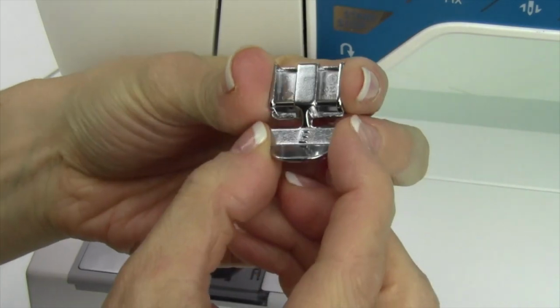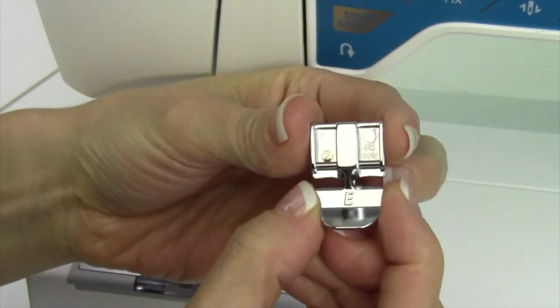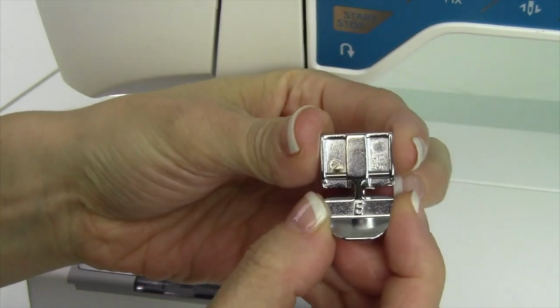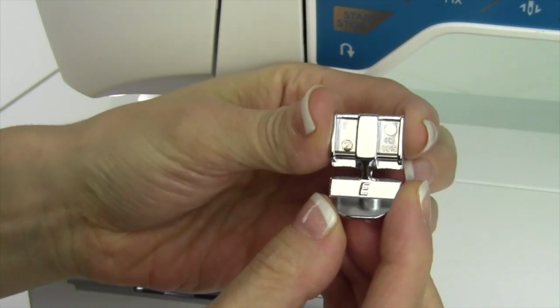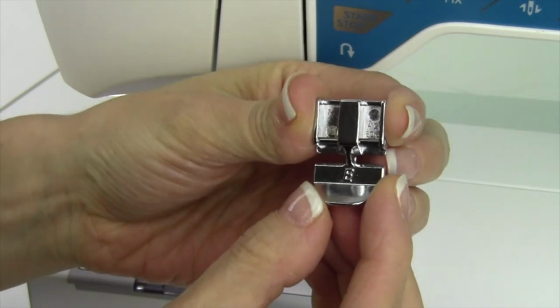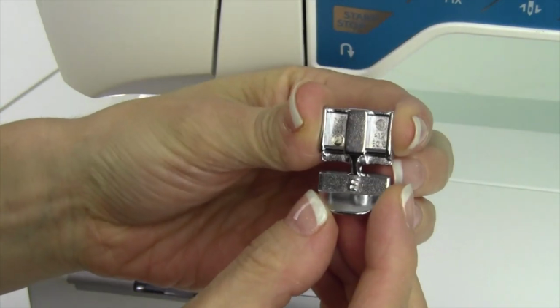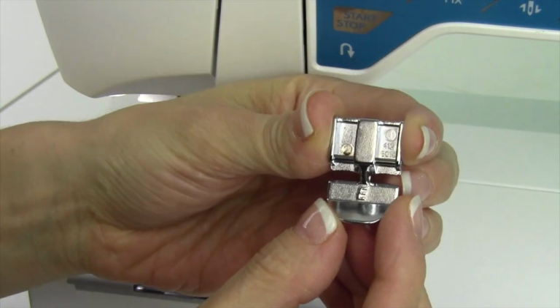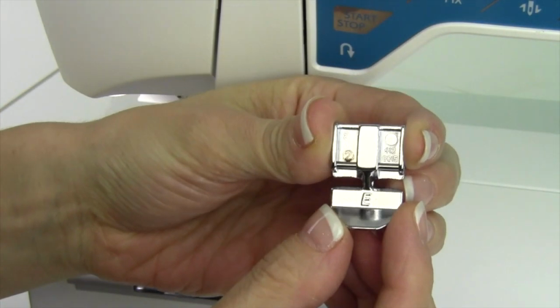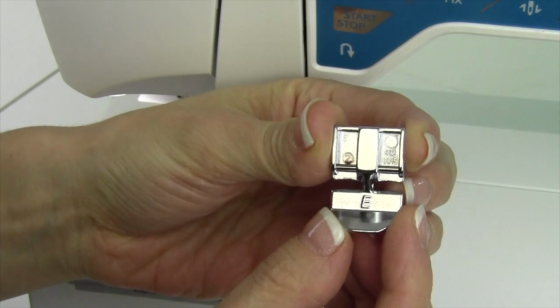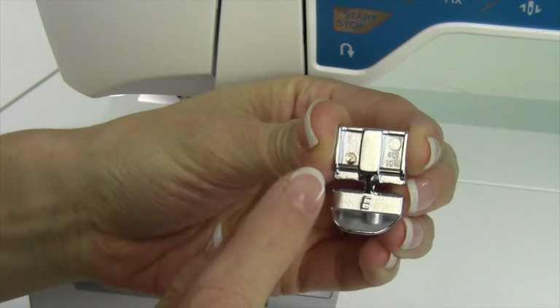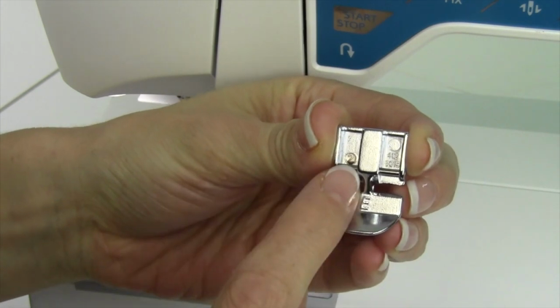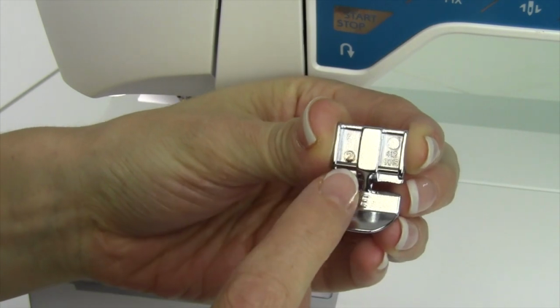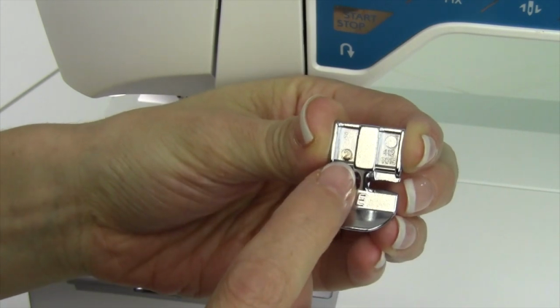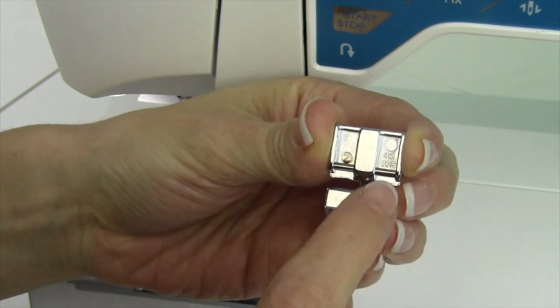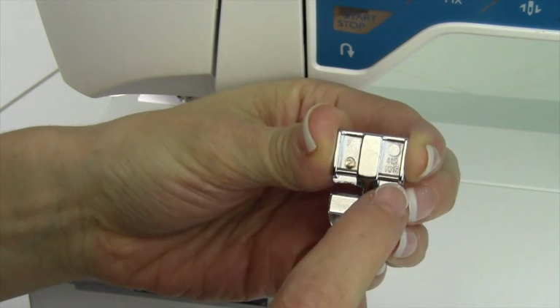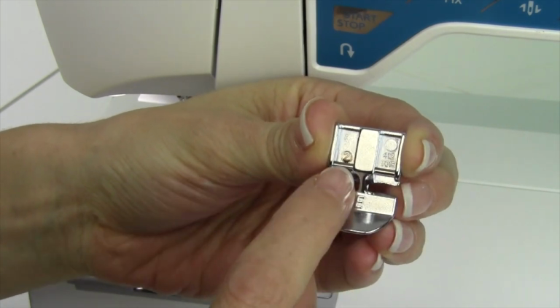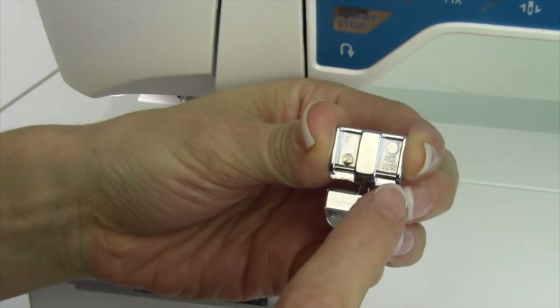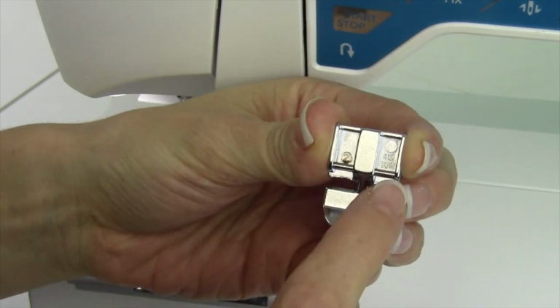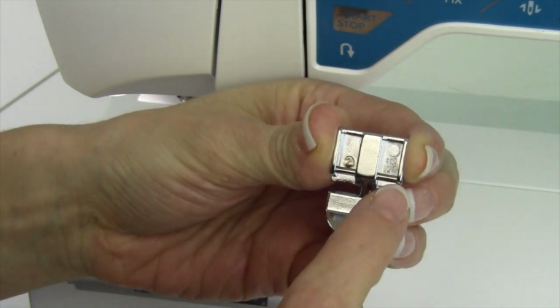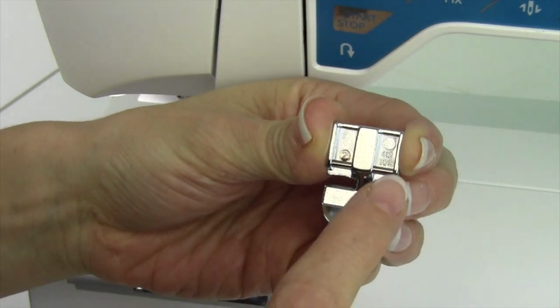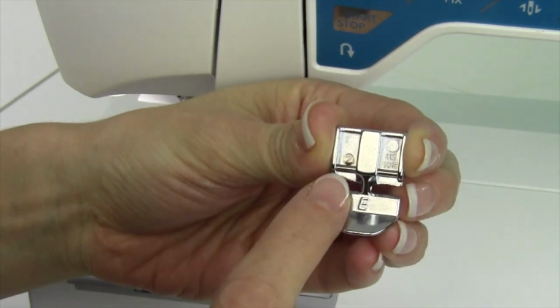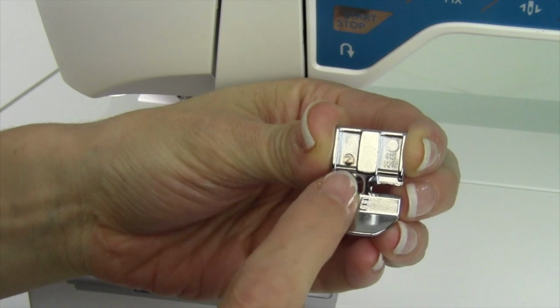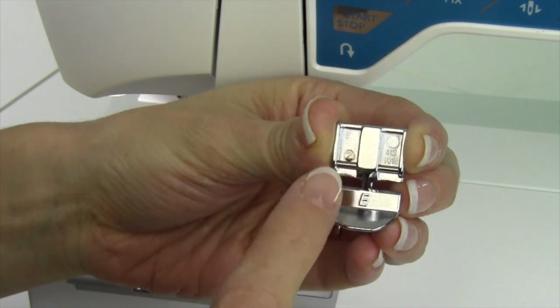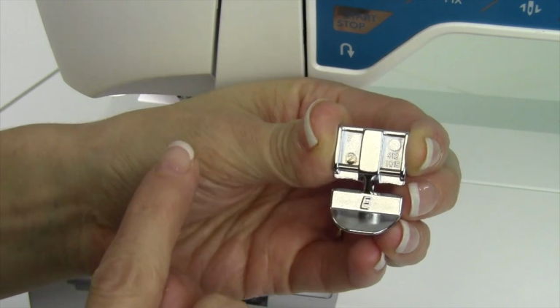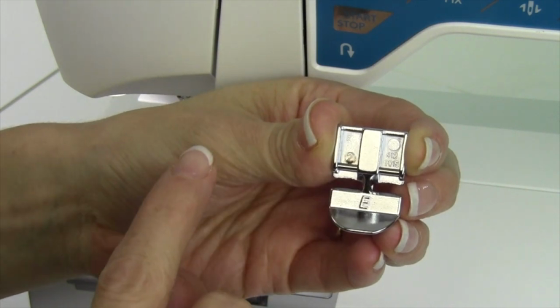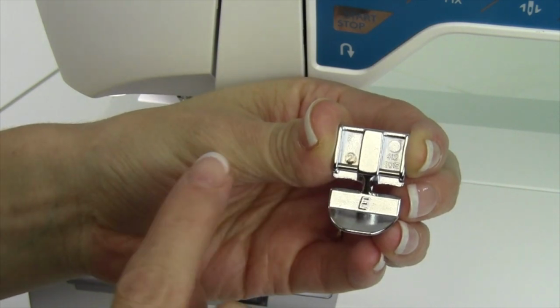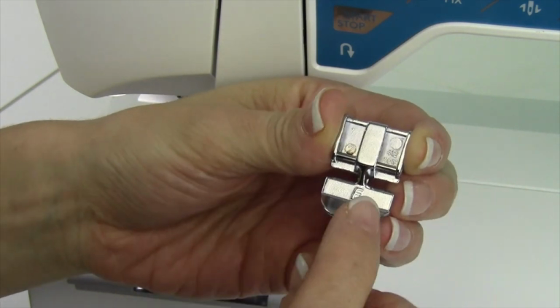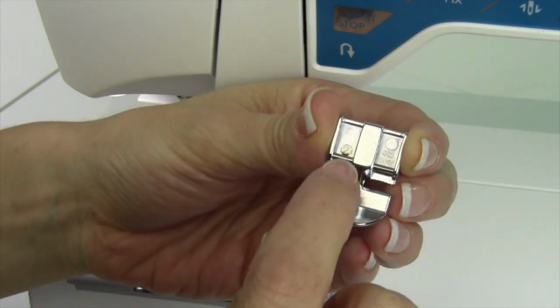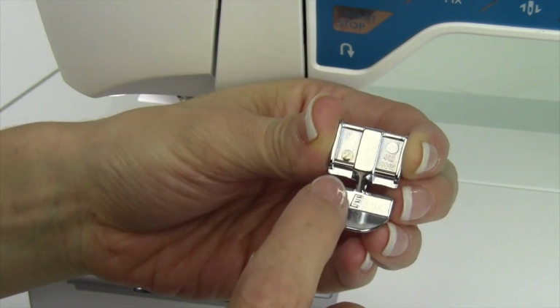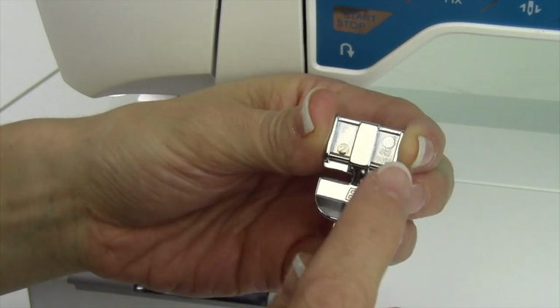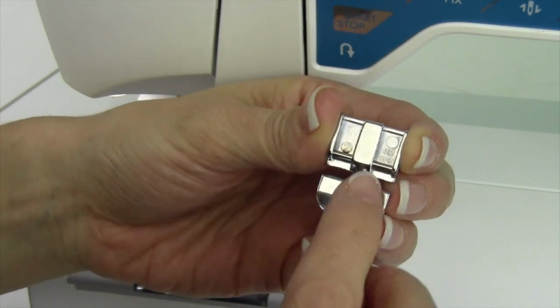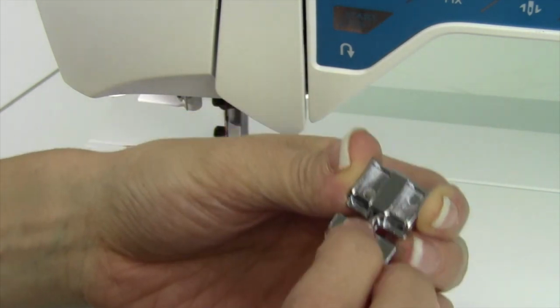If you put a zipper in, Foot E is the zipper foot. Notice that there are actually two places for you to attach this foot. Depending on which side of the zipper teeth you're working on, you may put it on the right or the left.